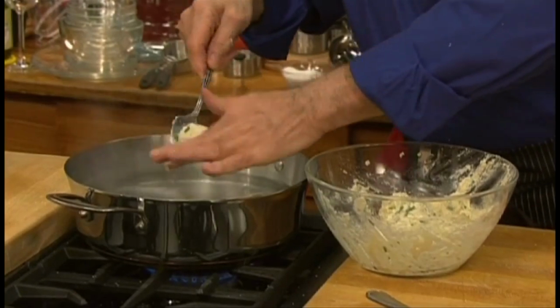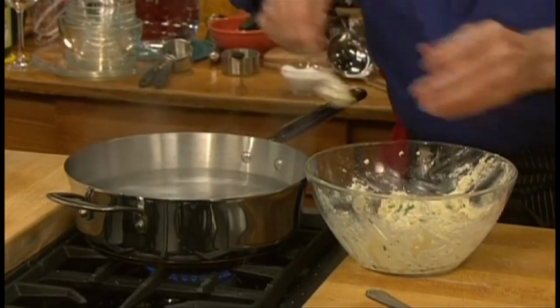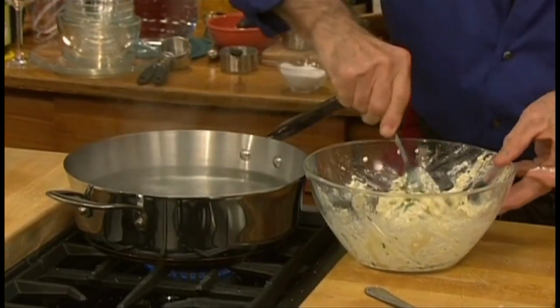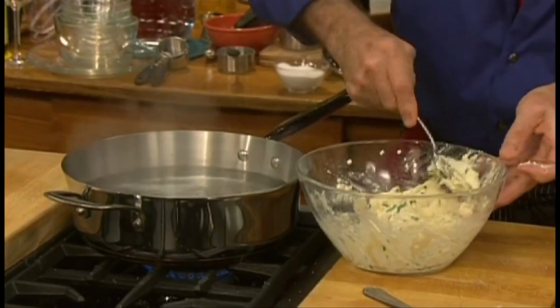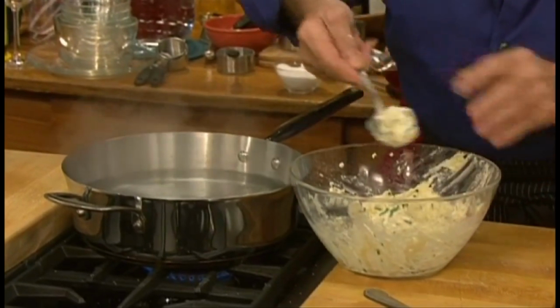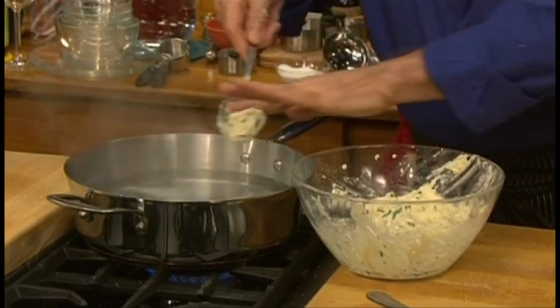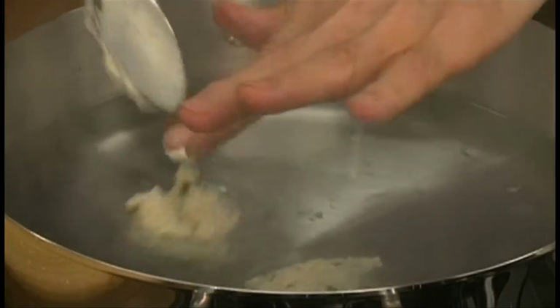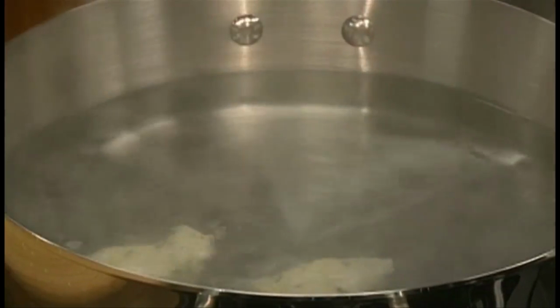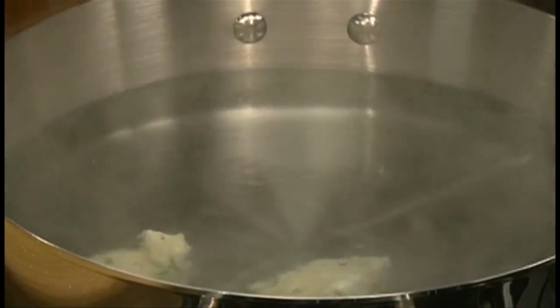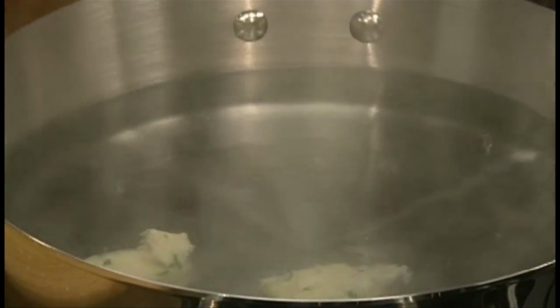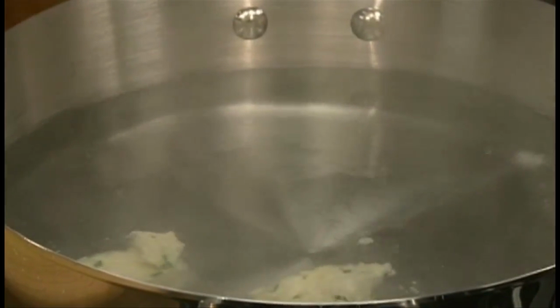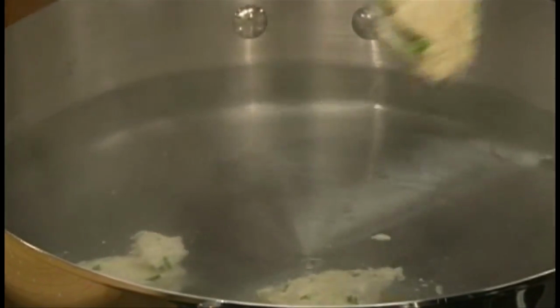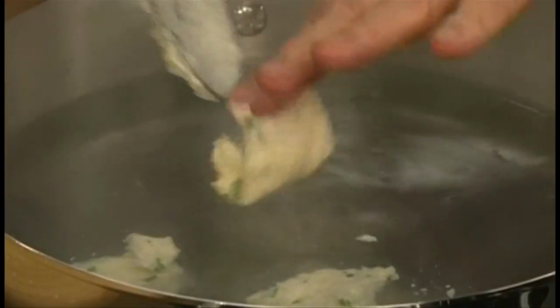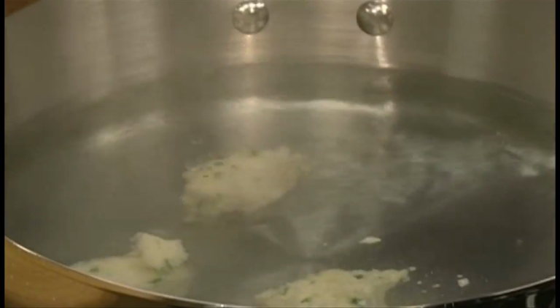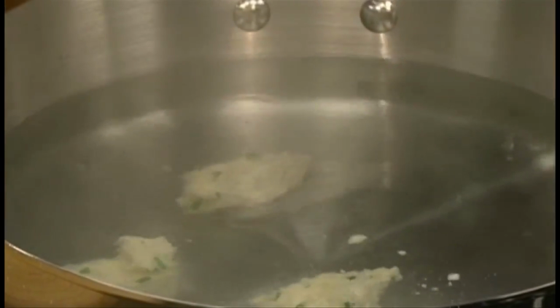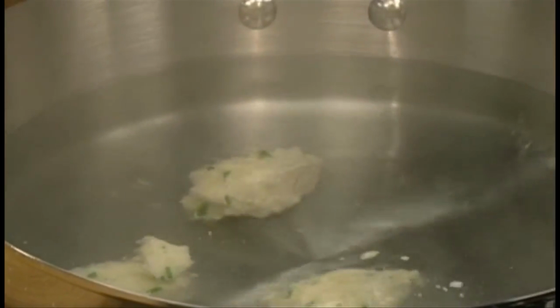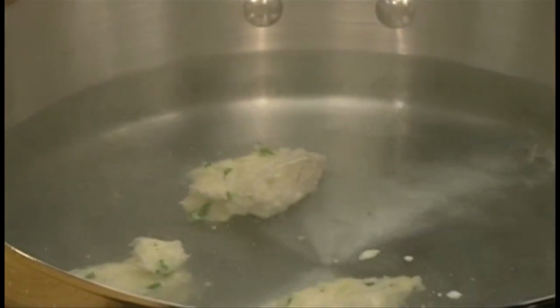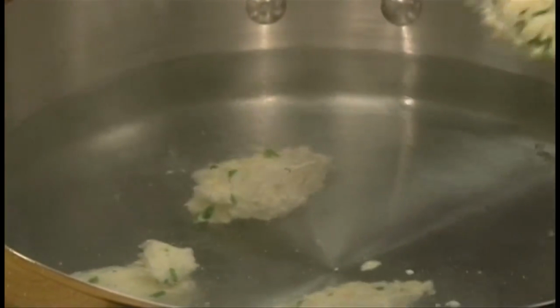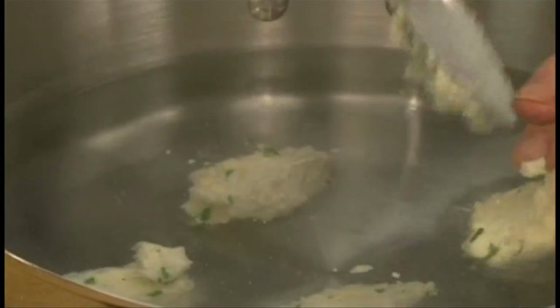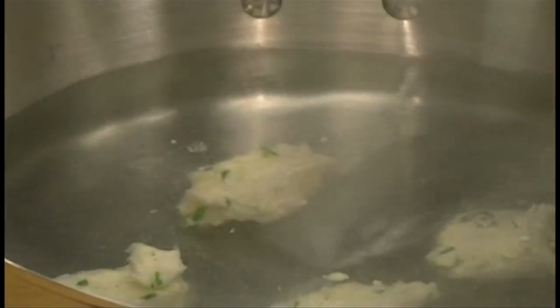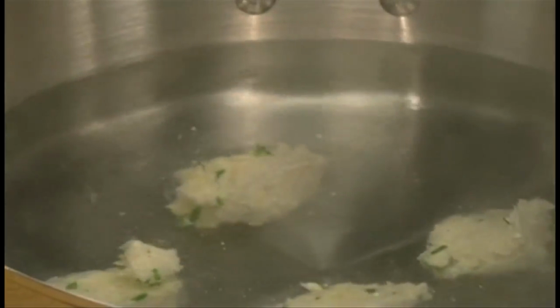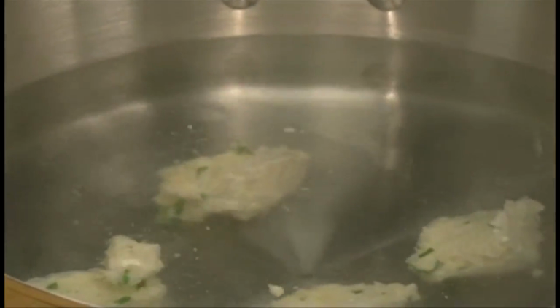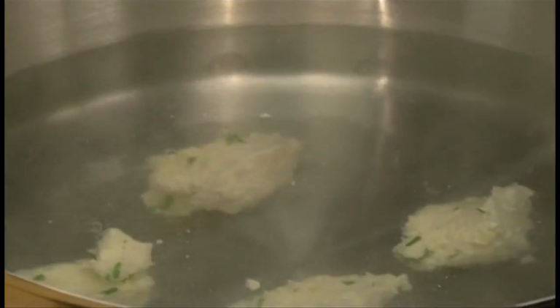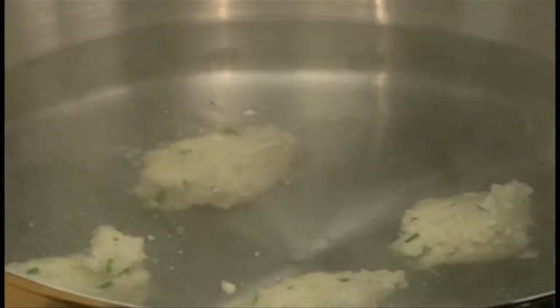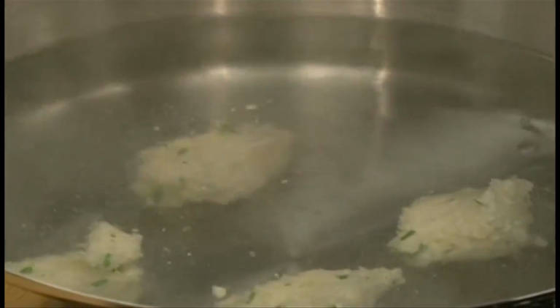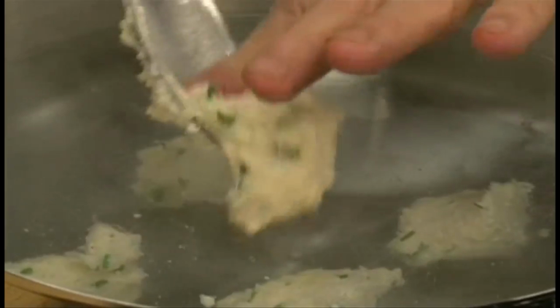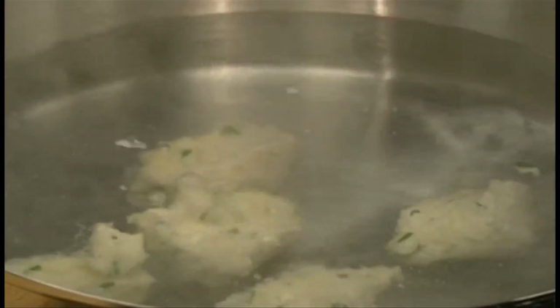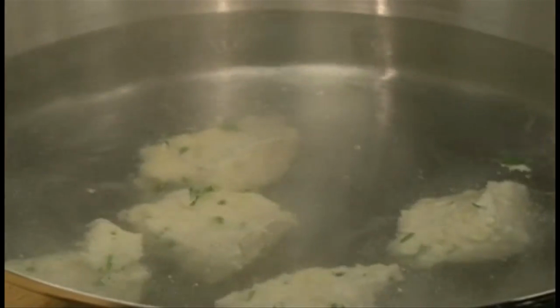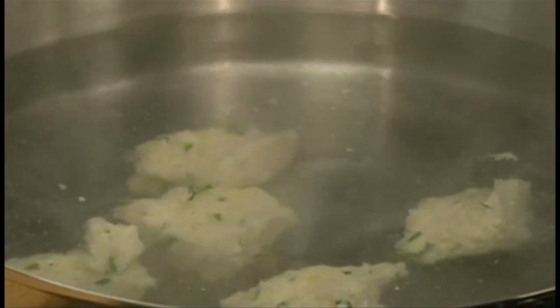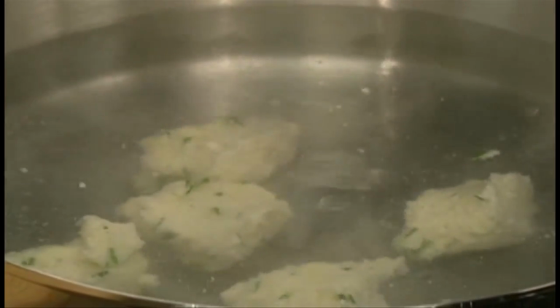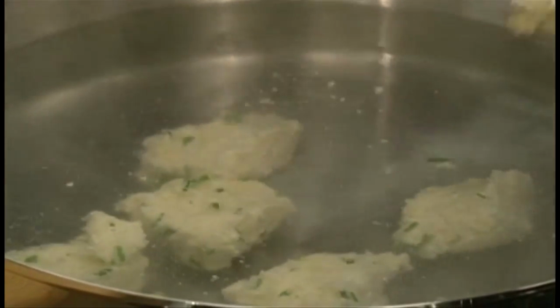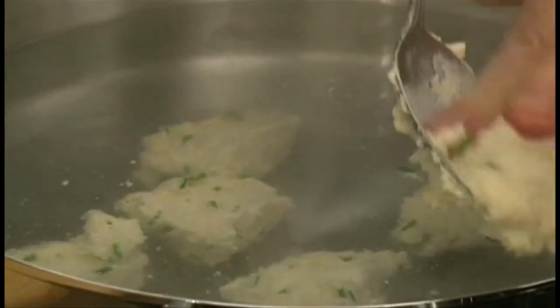Bring a large pot of water to a boil and drop the mixture in spoonfuls into the simmering water, one at a time, until all the mixture has been used. They take about eight to ten minutes to cook.